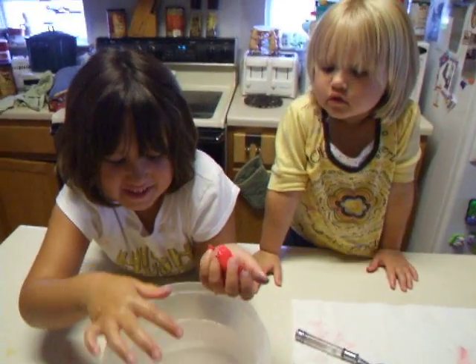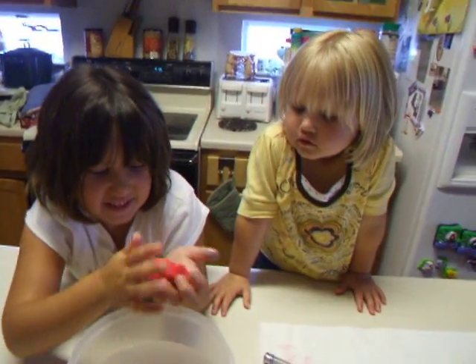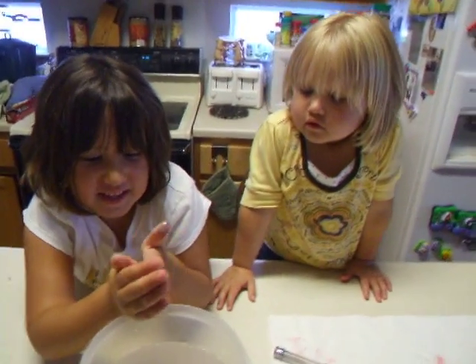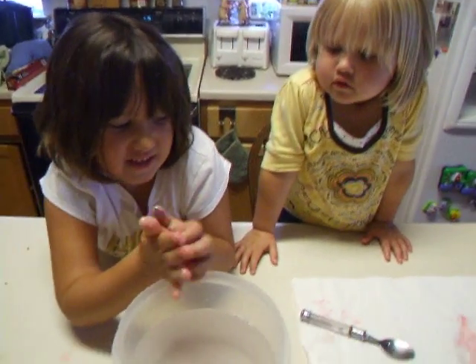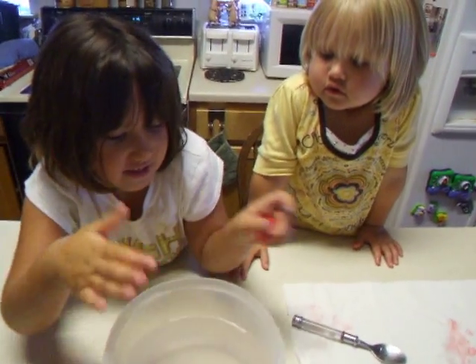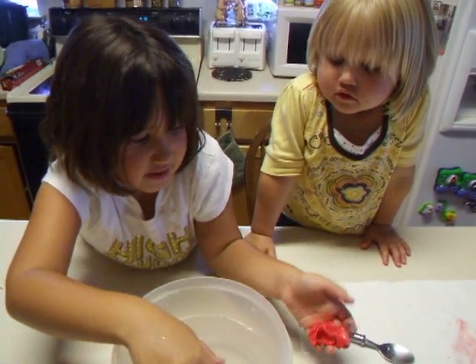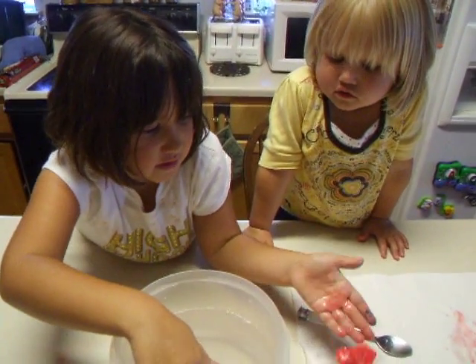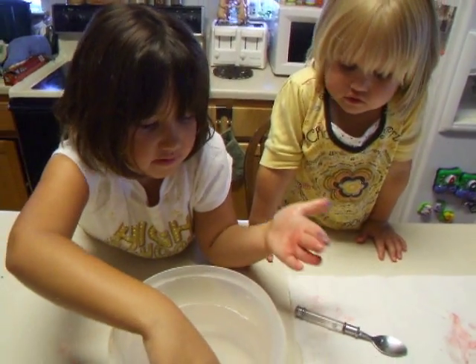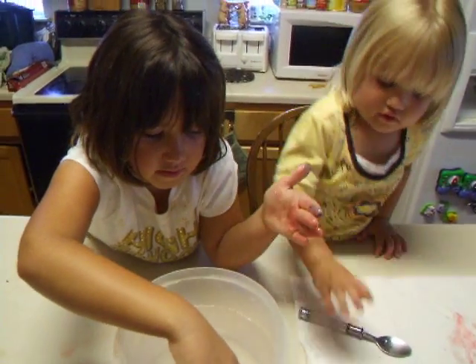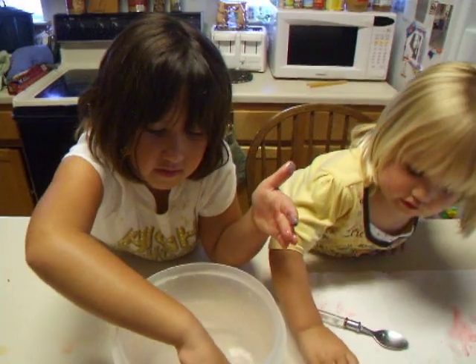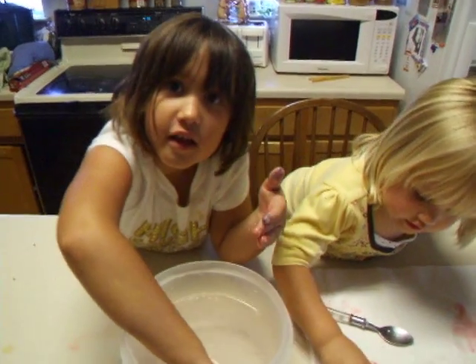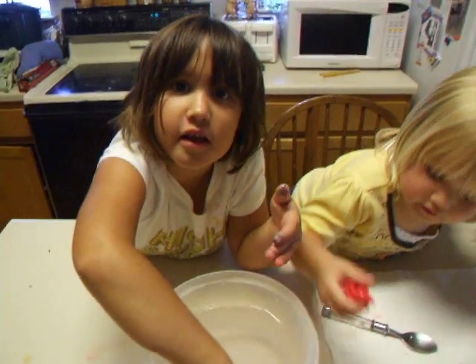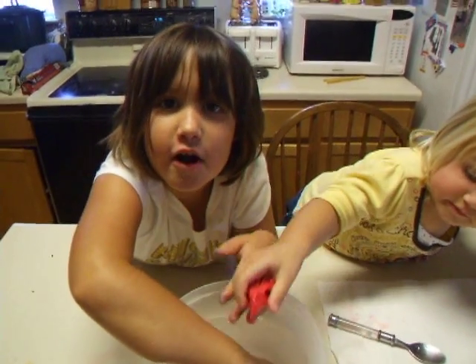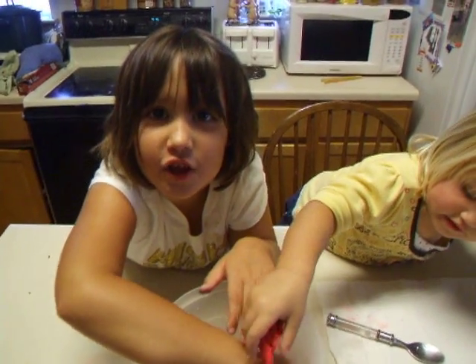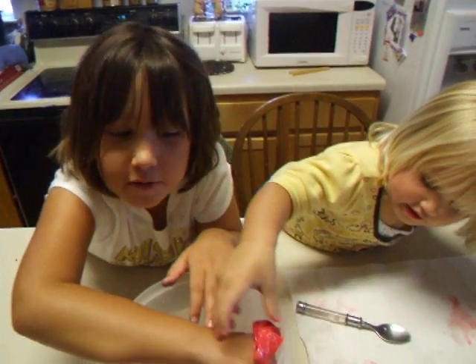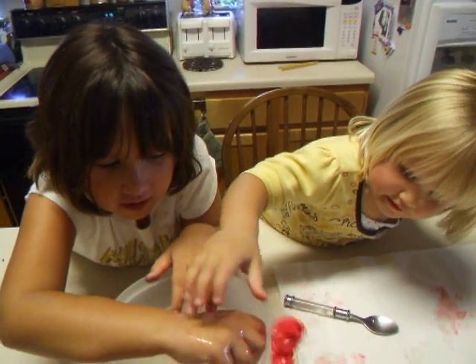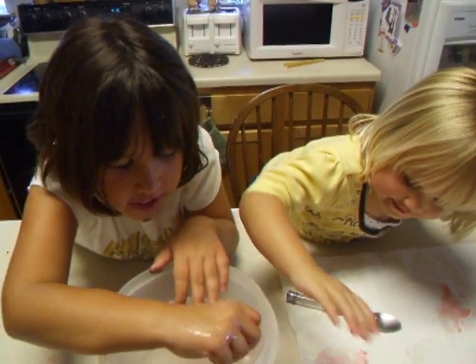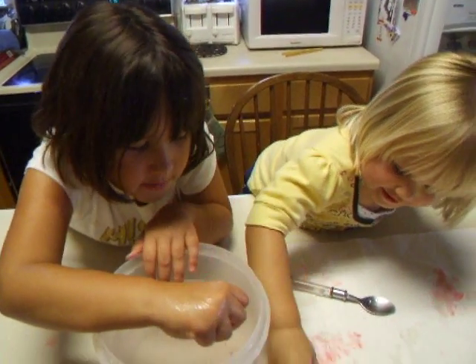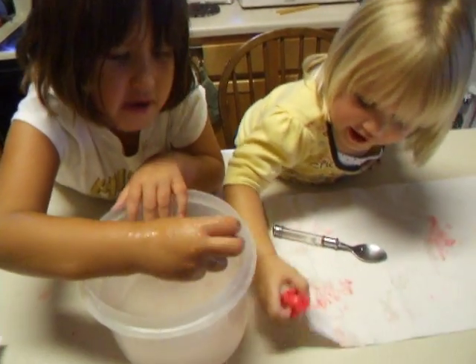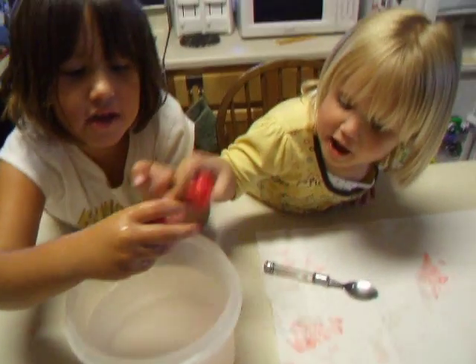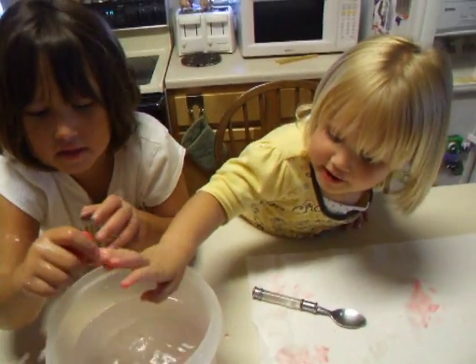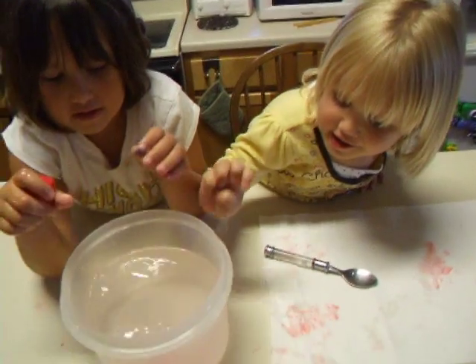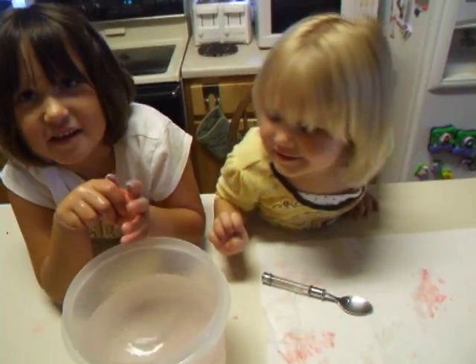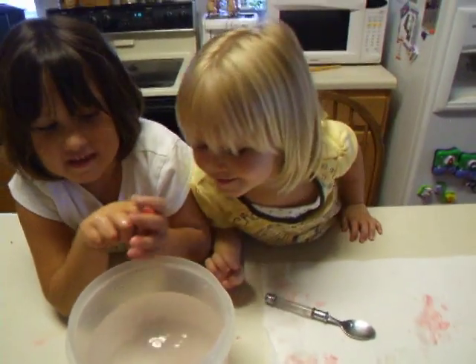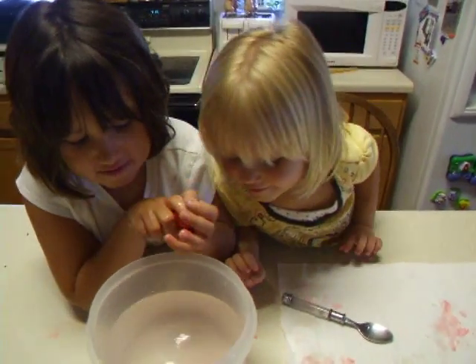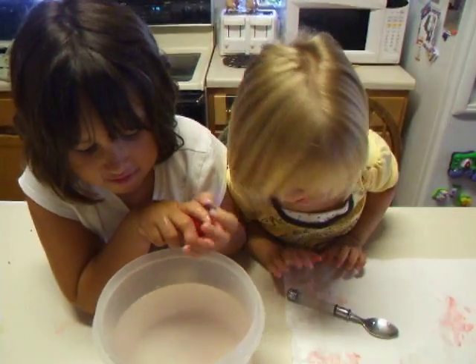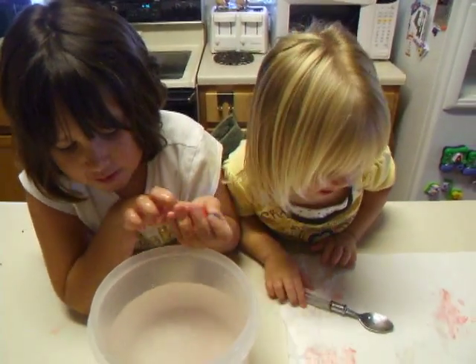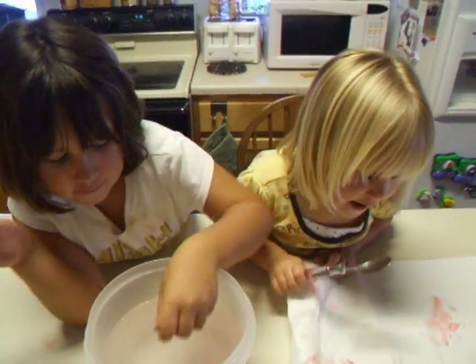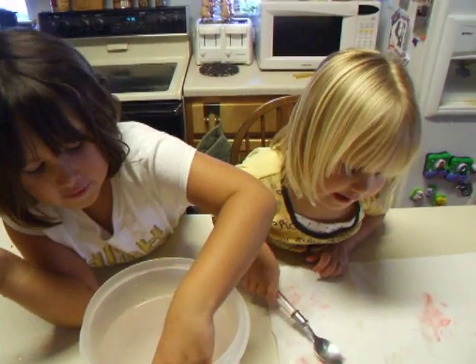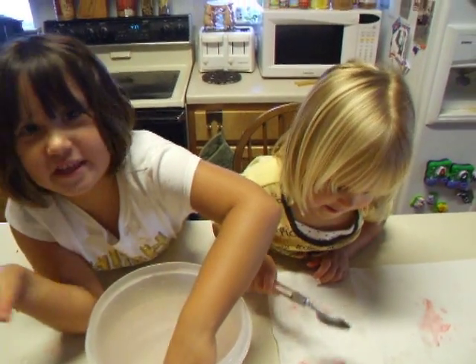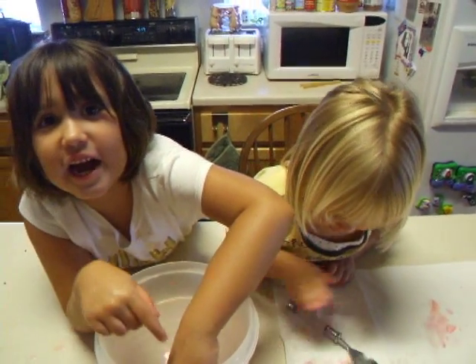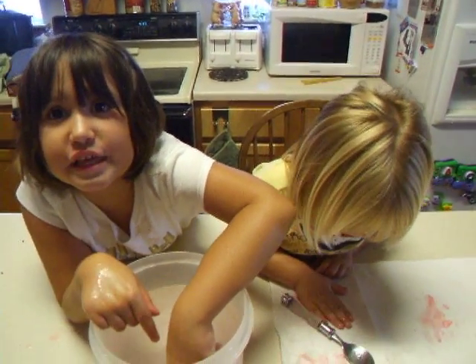So until next time, thank you for watching show two of Marley and Harper's Experiments! Bye! You want us to wave bye-bye, Harper? Bye-bye! Wave to the camera!